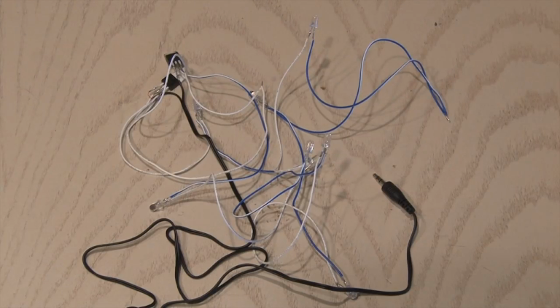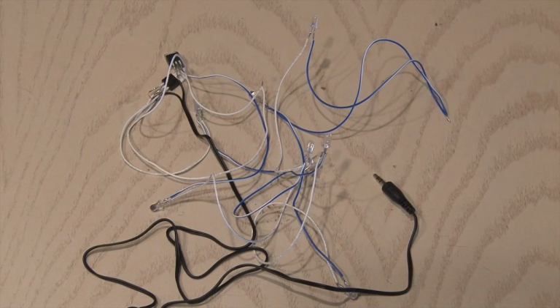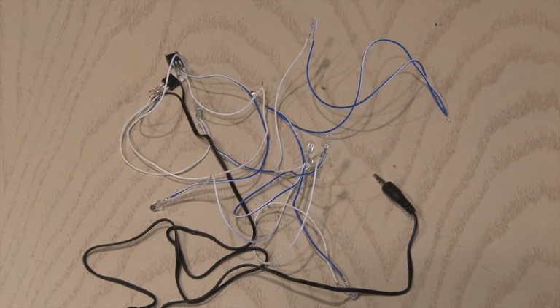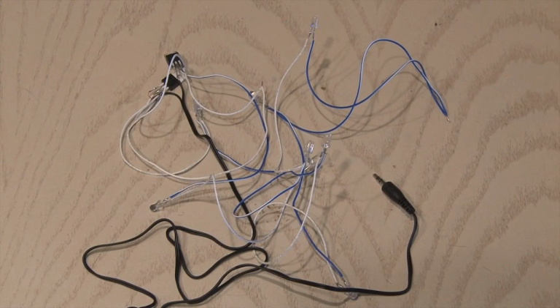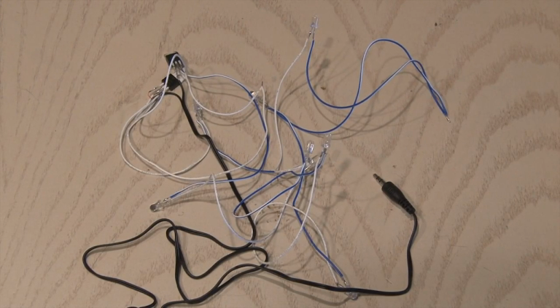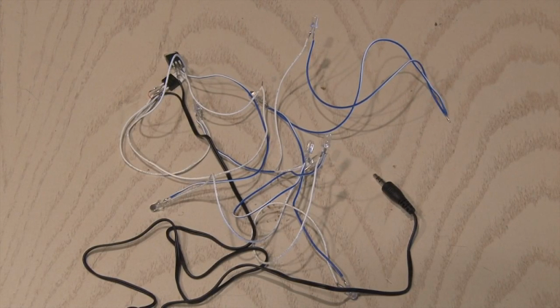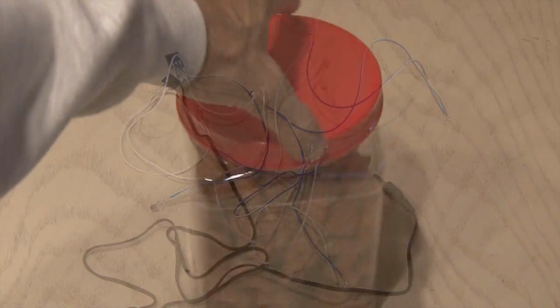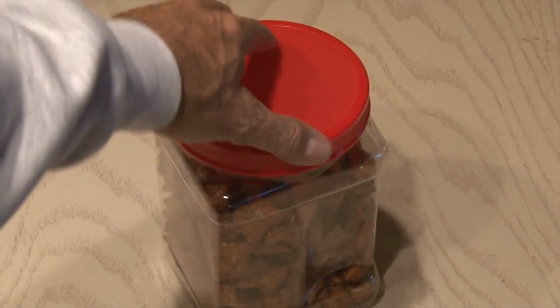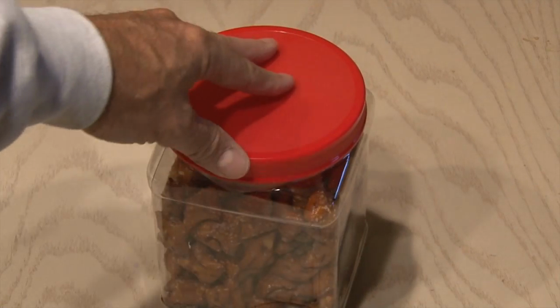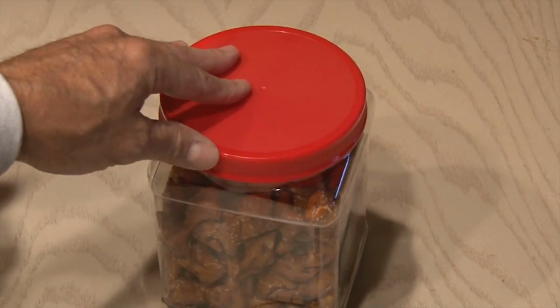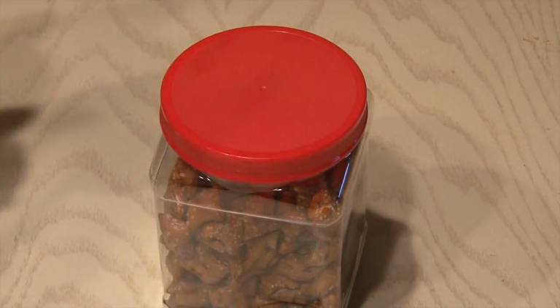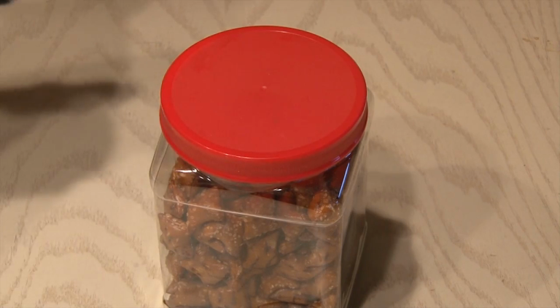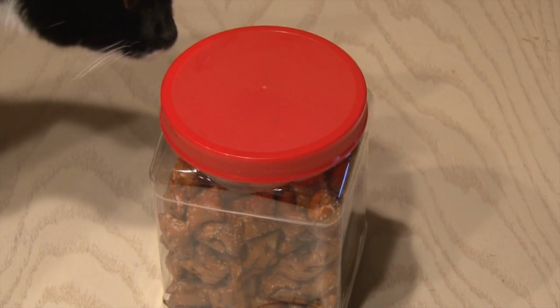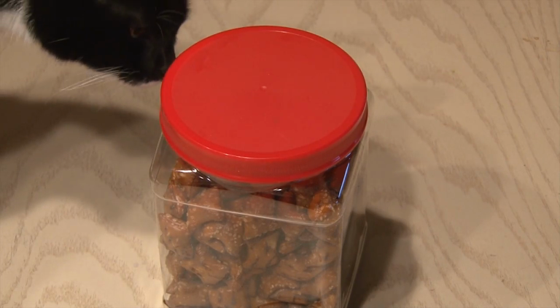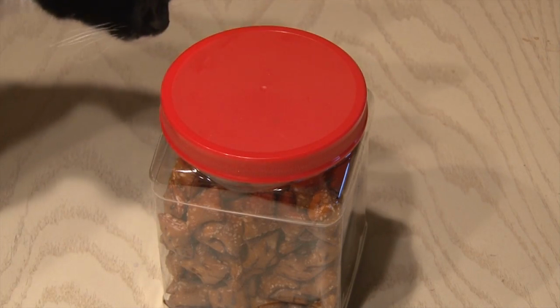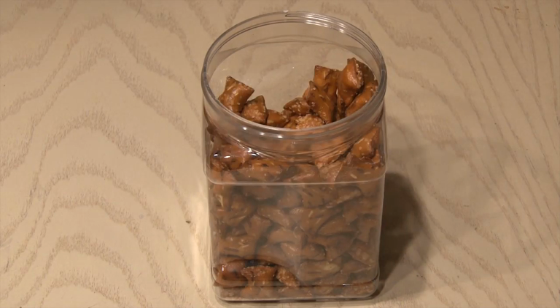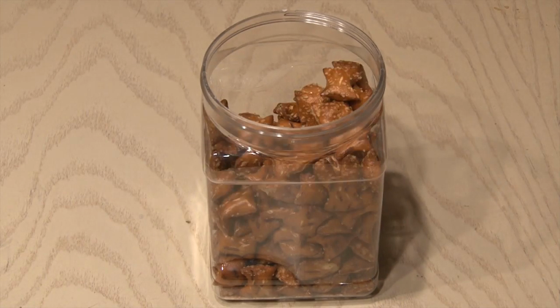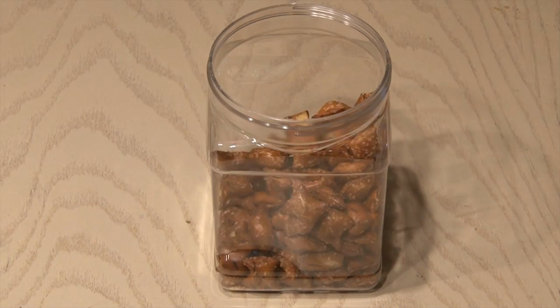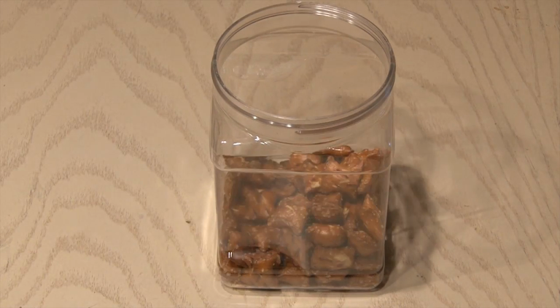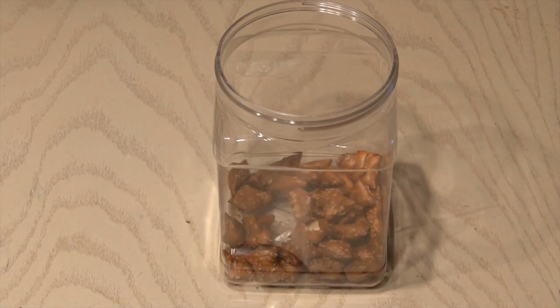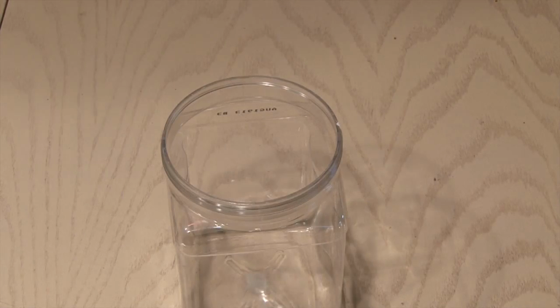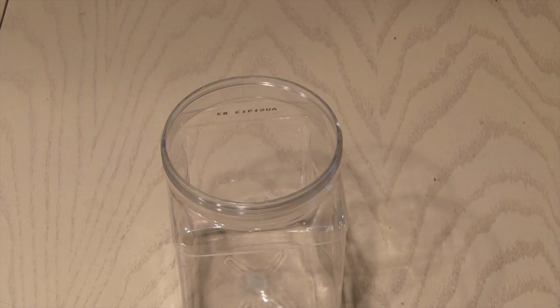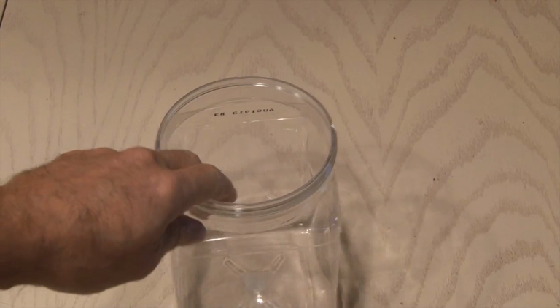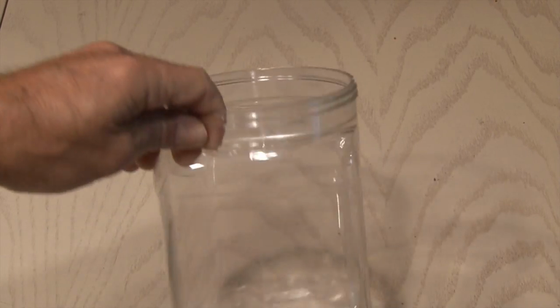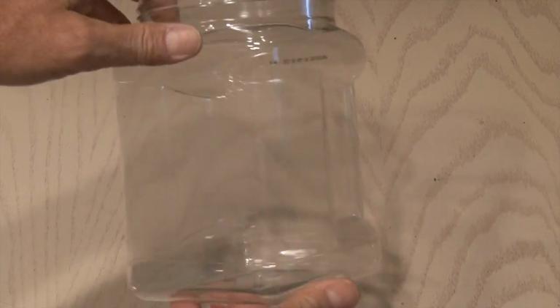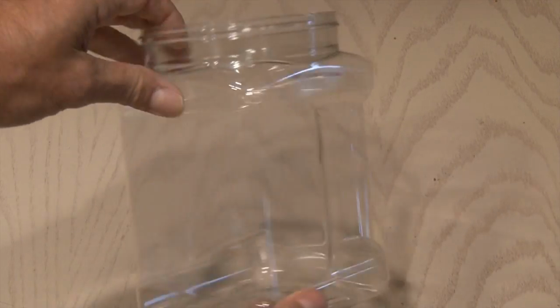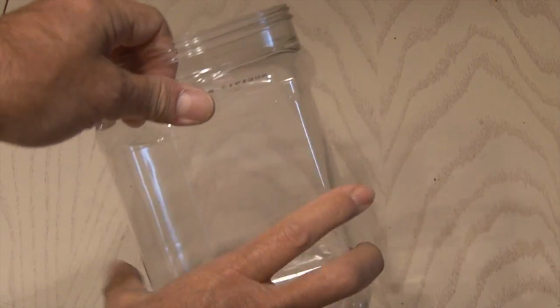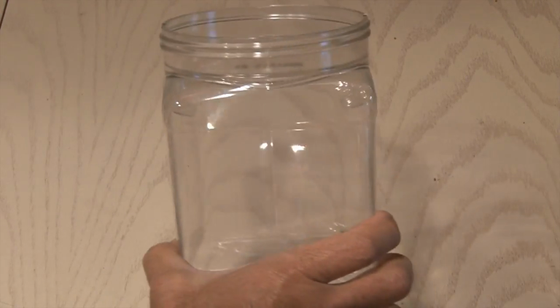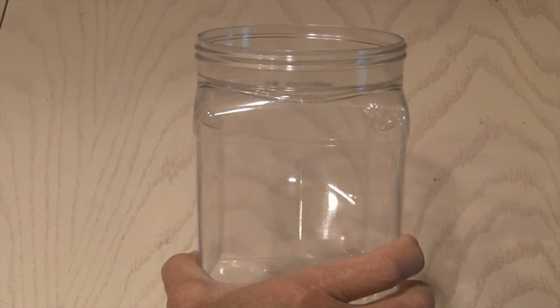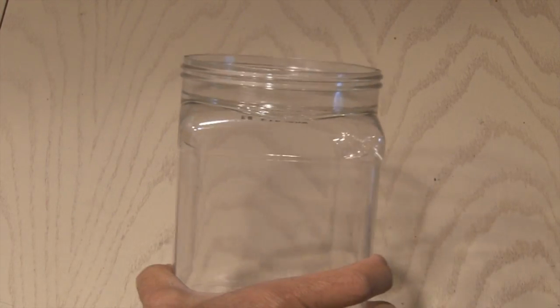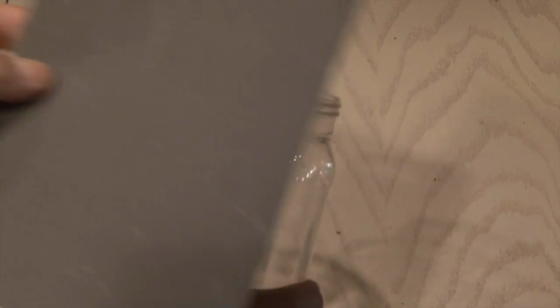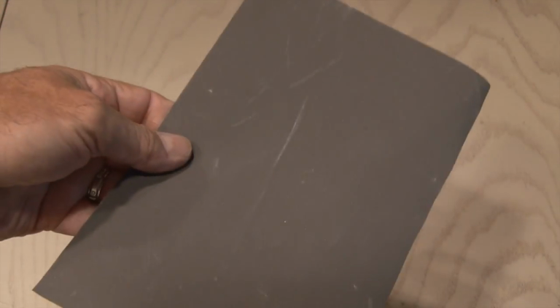Once your wiring is all done, it's time to find a suitable container. I love peanut butter pretzel nuggets, so Tux and I ate every single one in one sitting. Then we ended up with a nice container, which we cleaned out and was ready for our project.